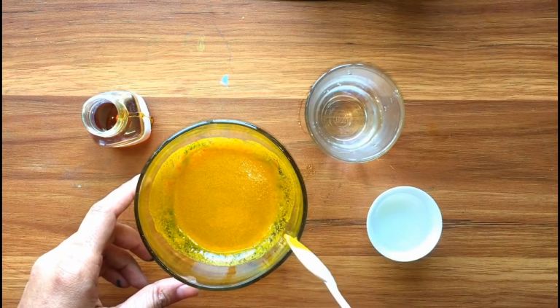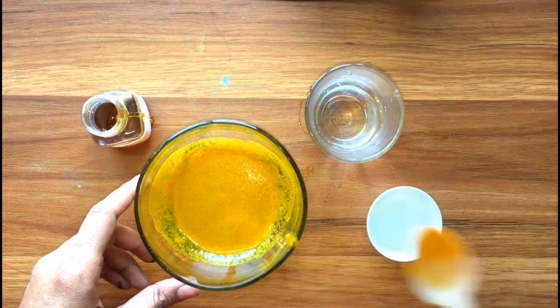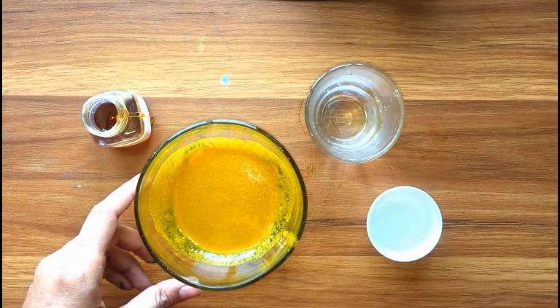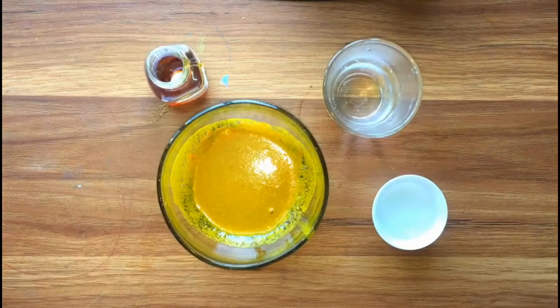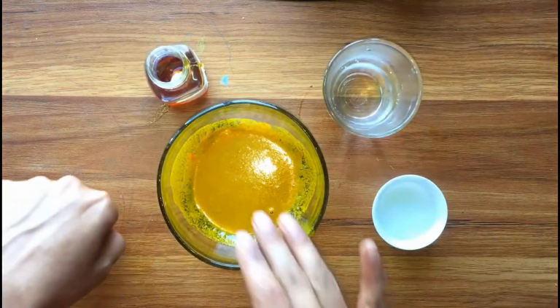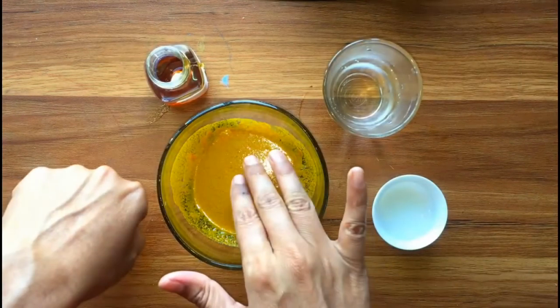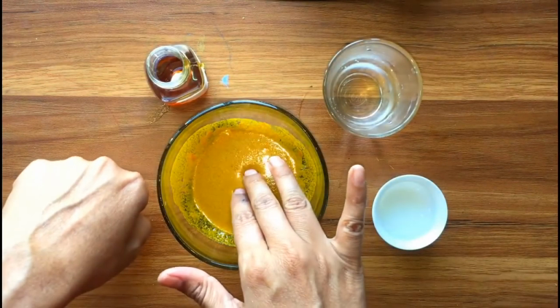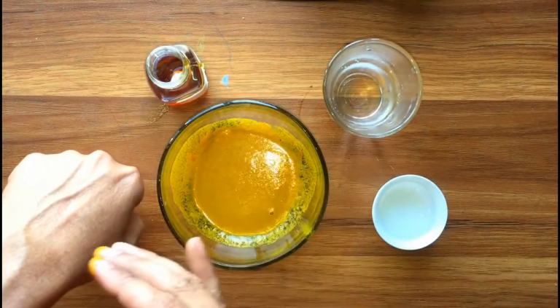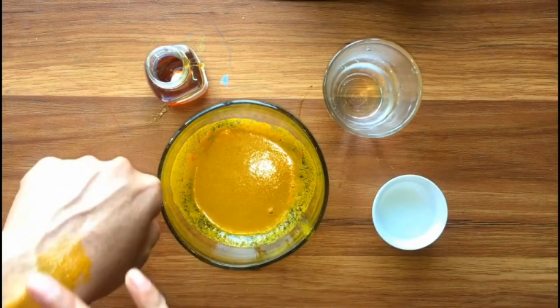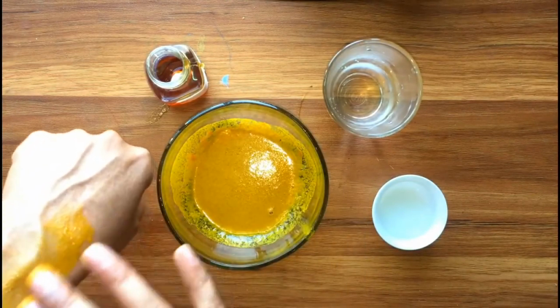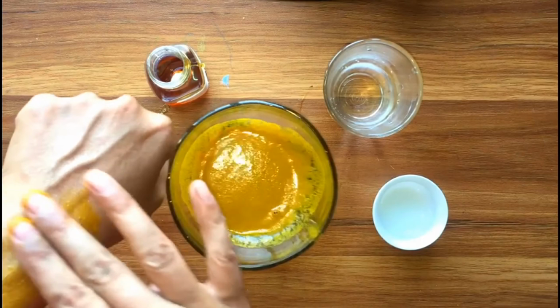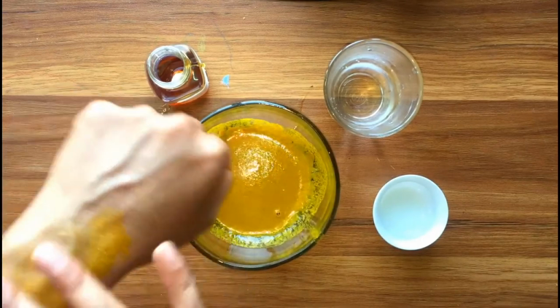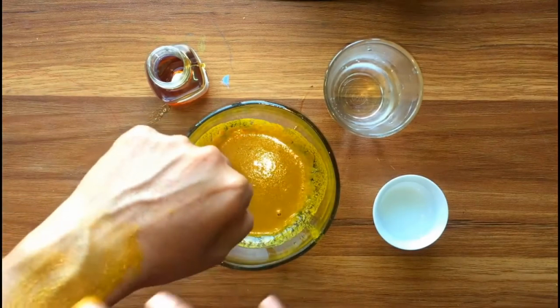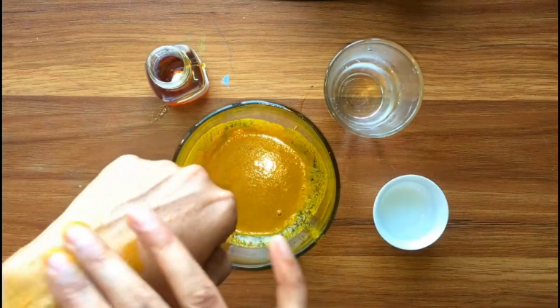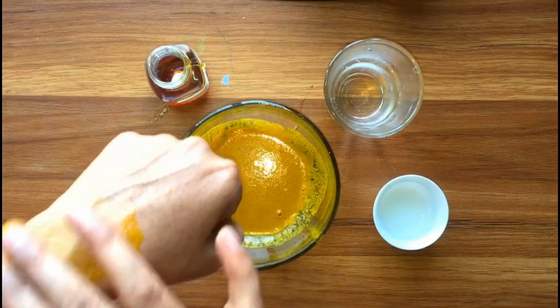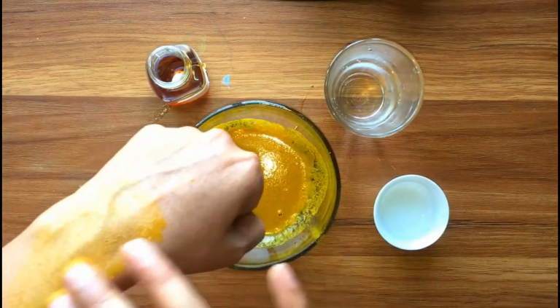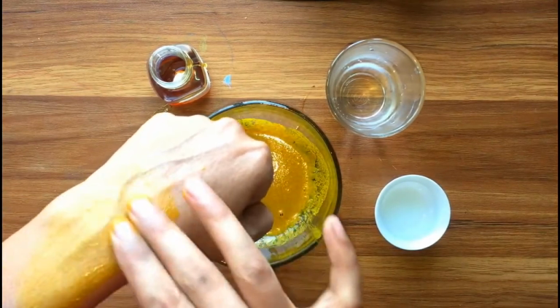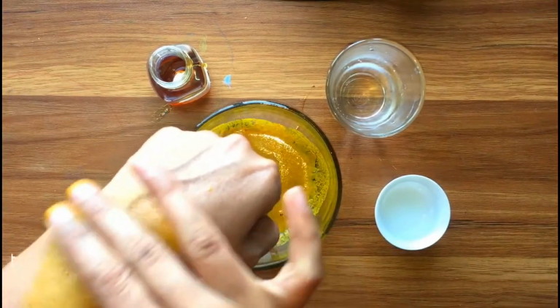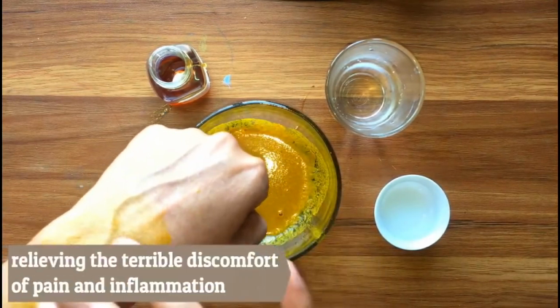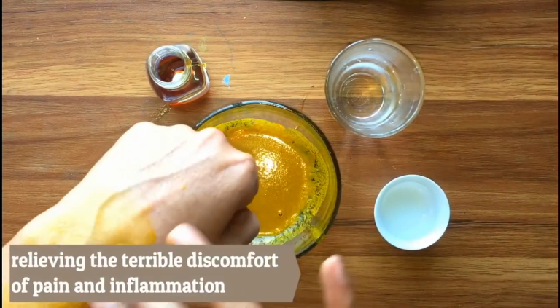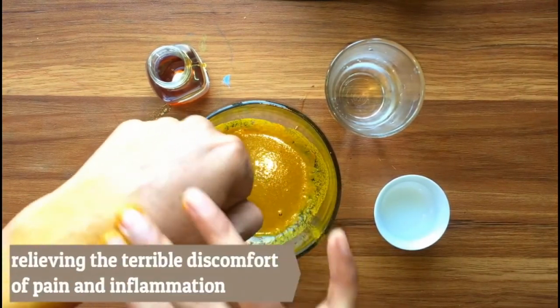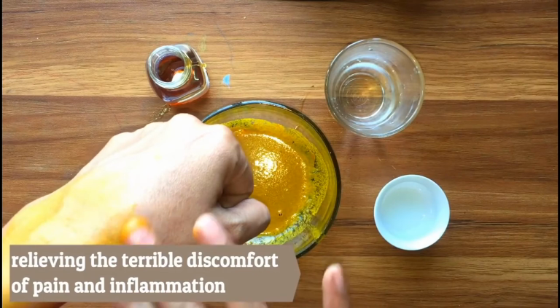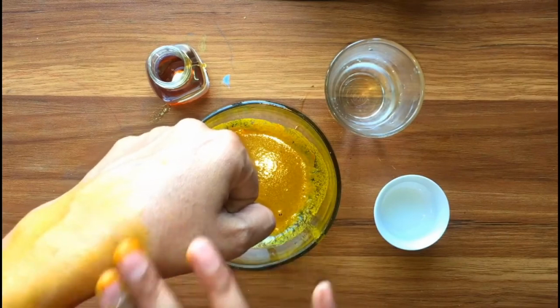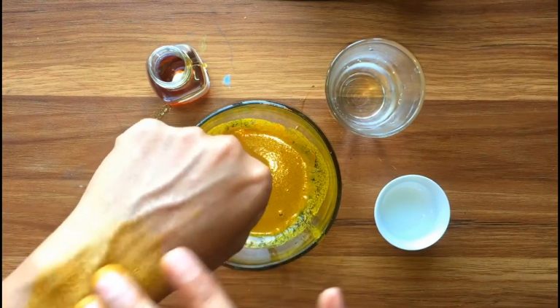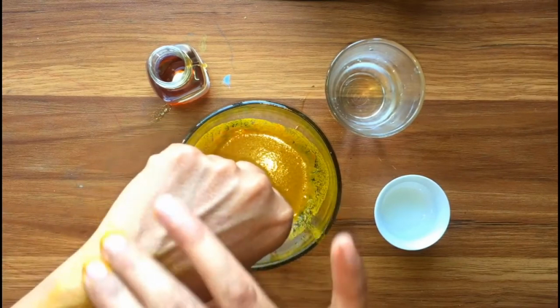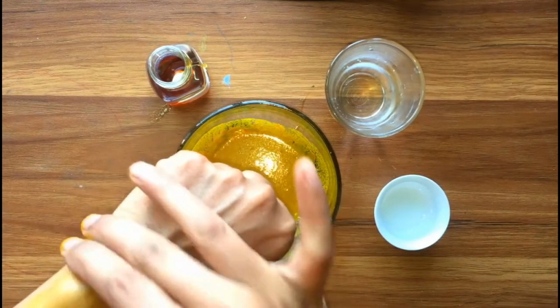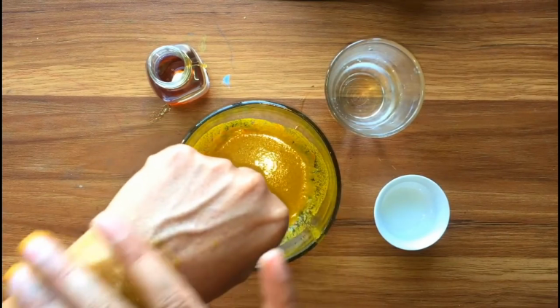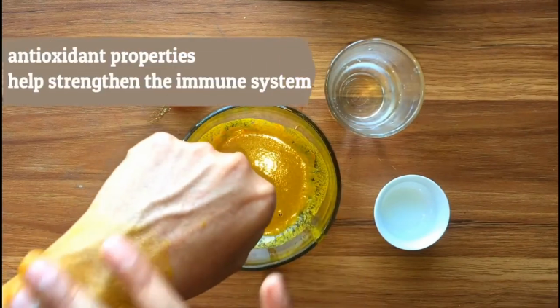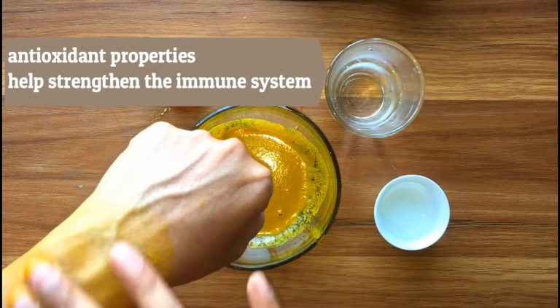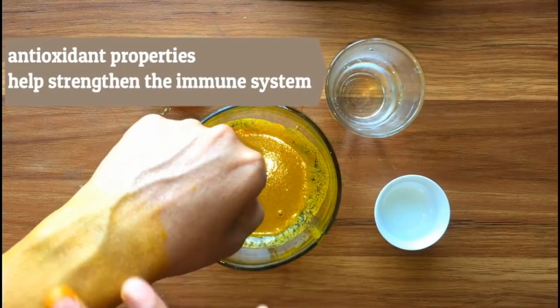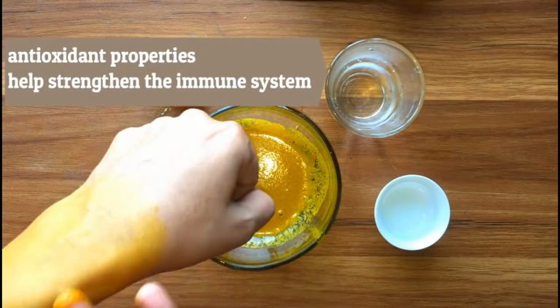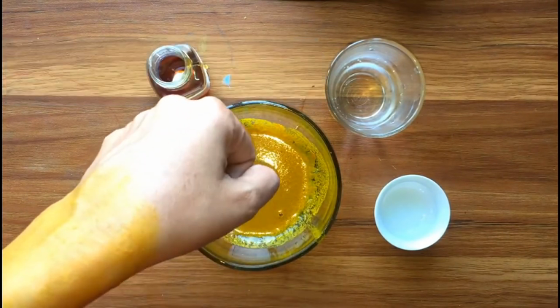Different studies prove that turmeric's curcumin is responsible for relieving the discomfort of pain and inflammation. Additionally, turmeric has antioxidant properties that help strengthen the immune system.